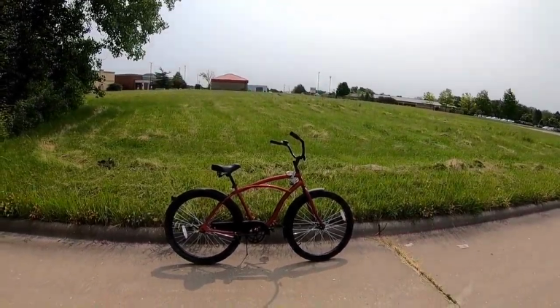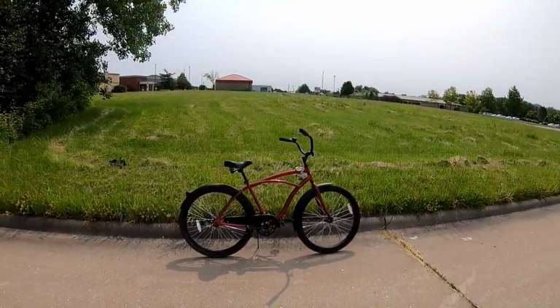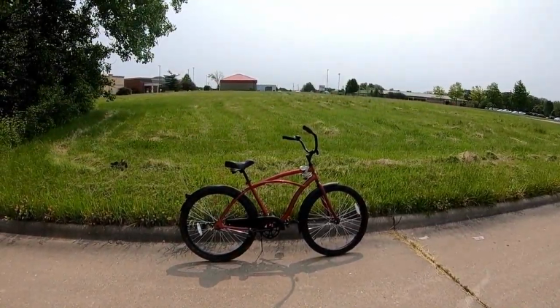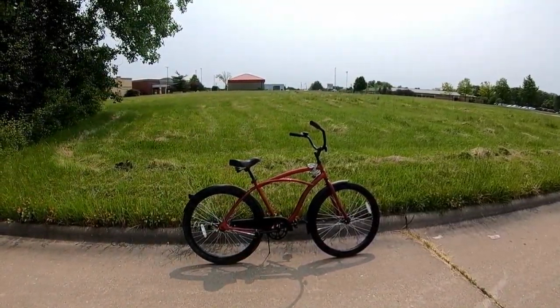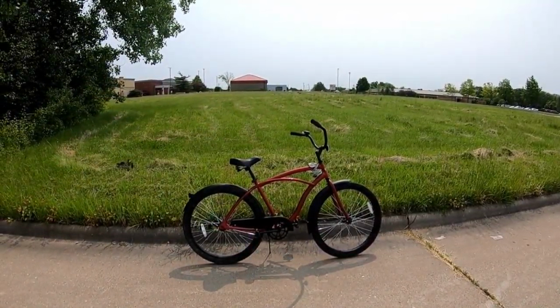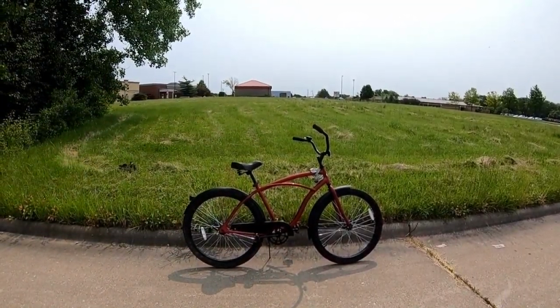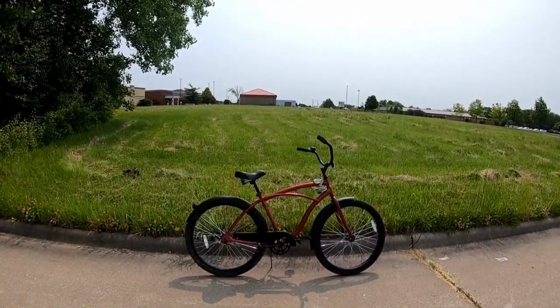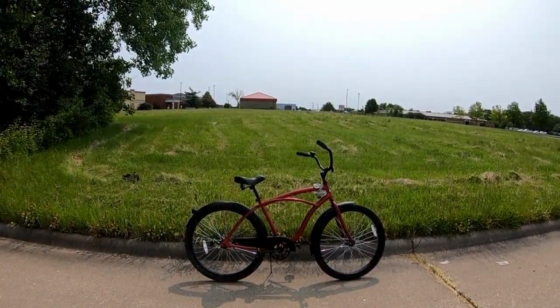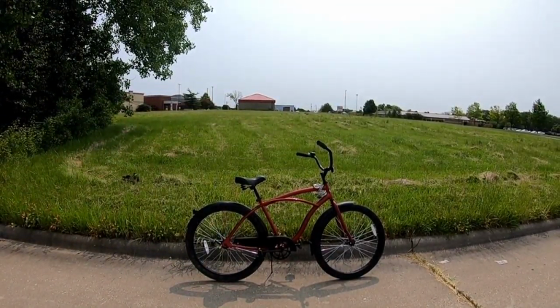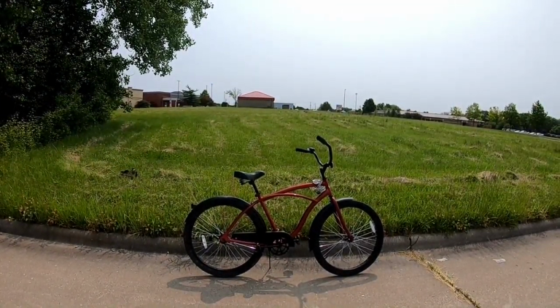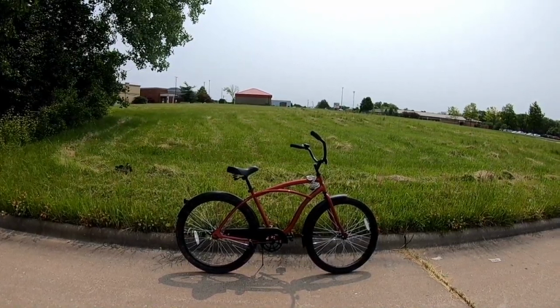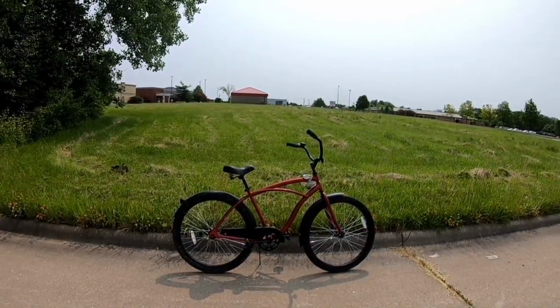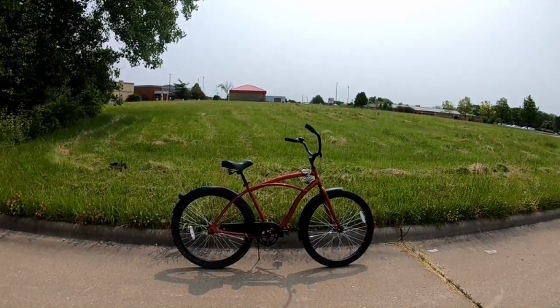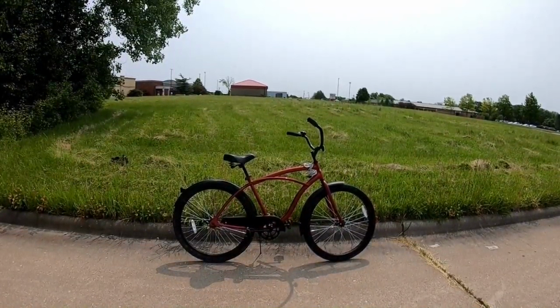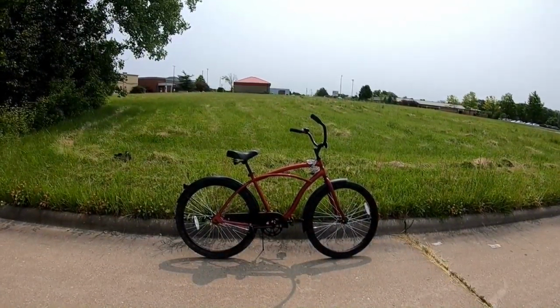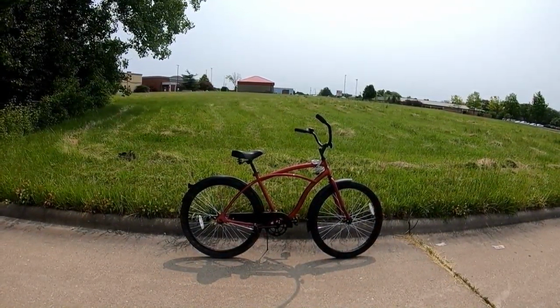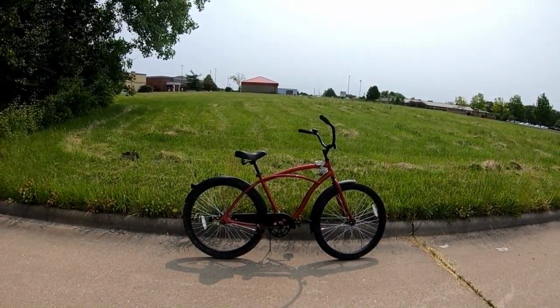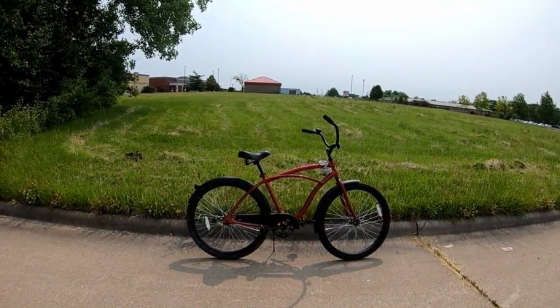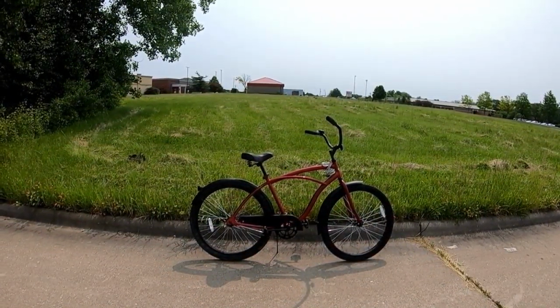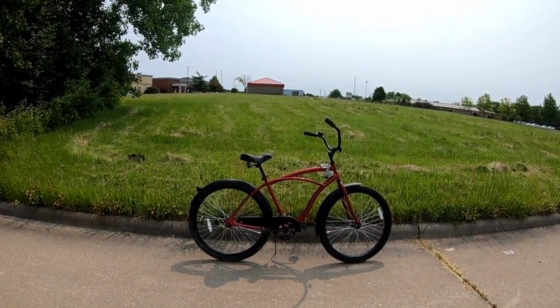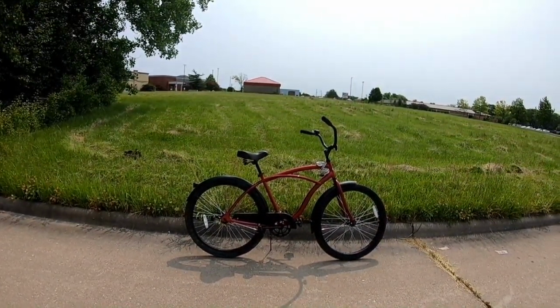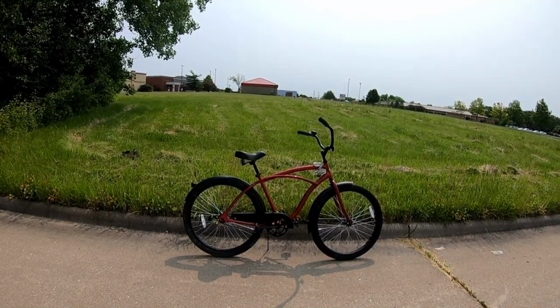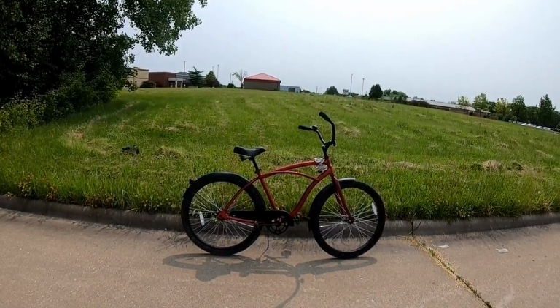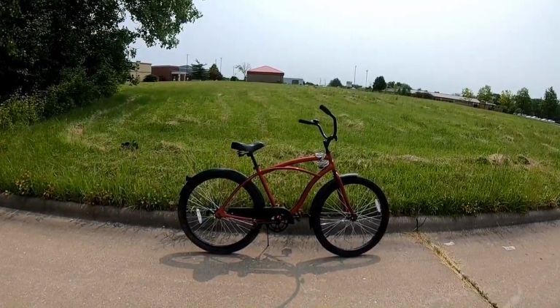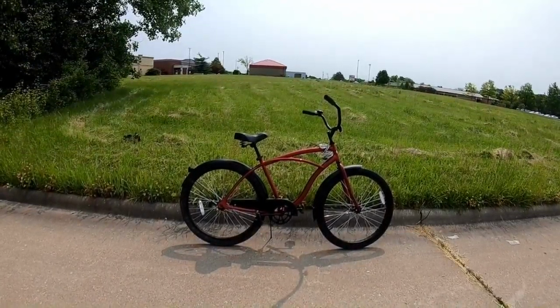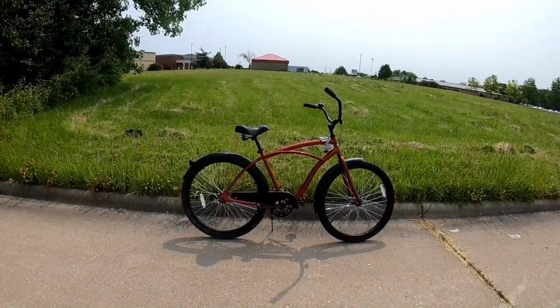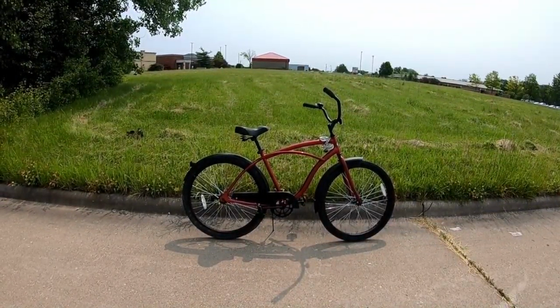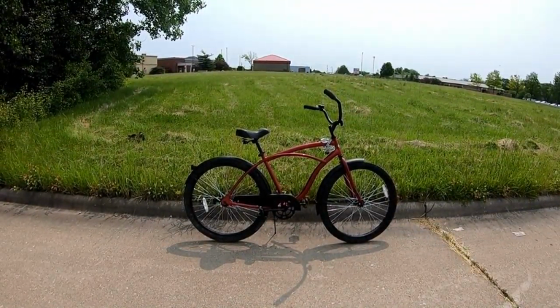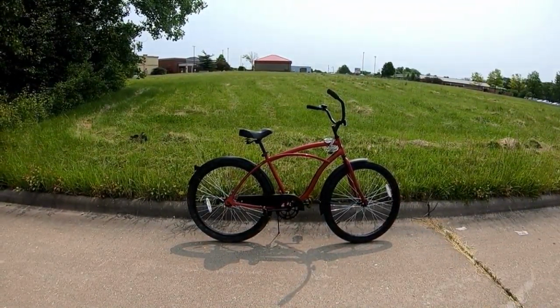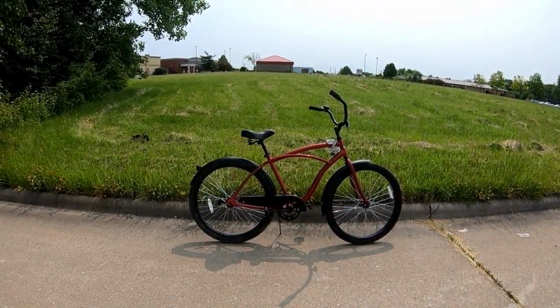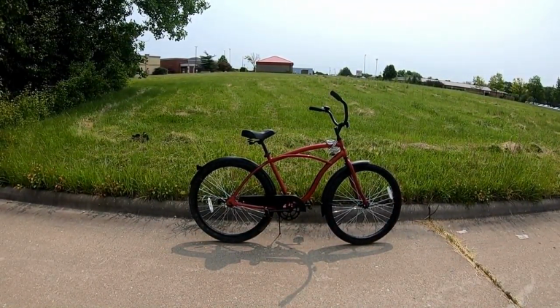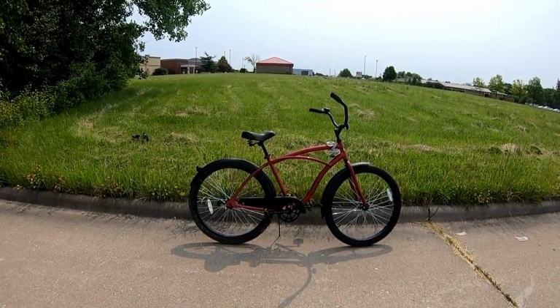This is a video I've been wanting to do for a while. Here's a look at my Huffy Cranbrook. This is a cruiser bicycle that's sold on Walmart.com and in Walmart stores, and this just went on sale for $88.